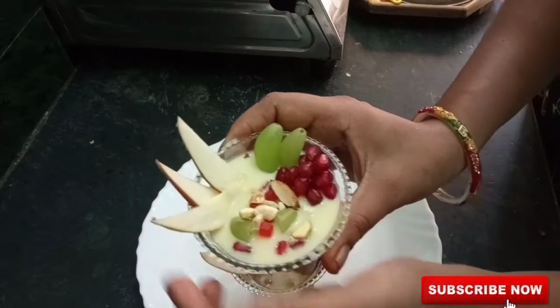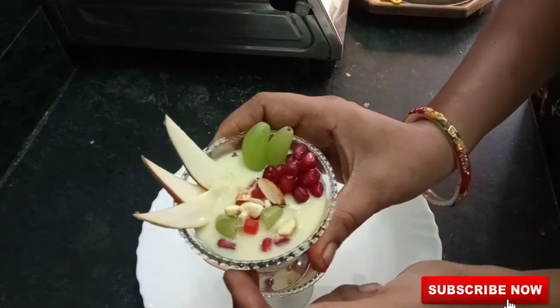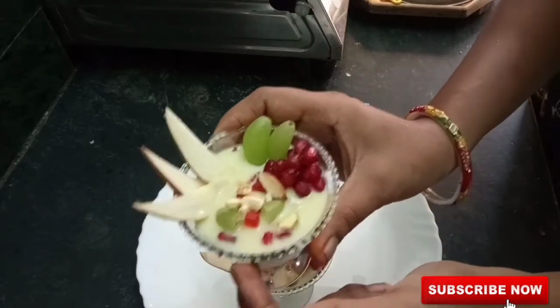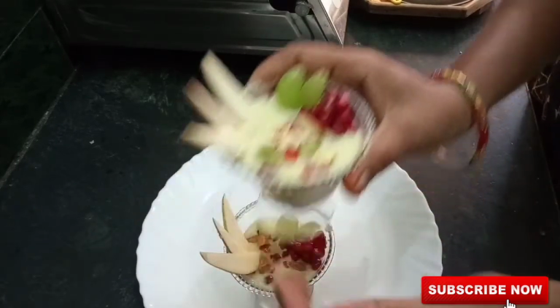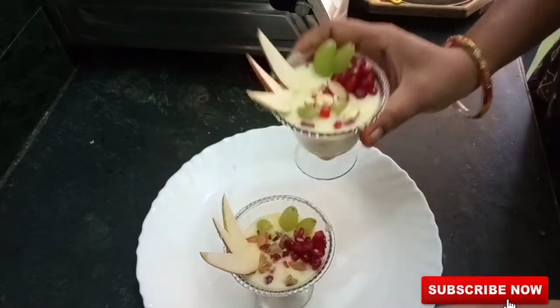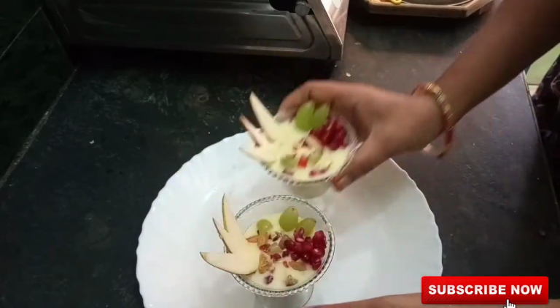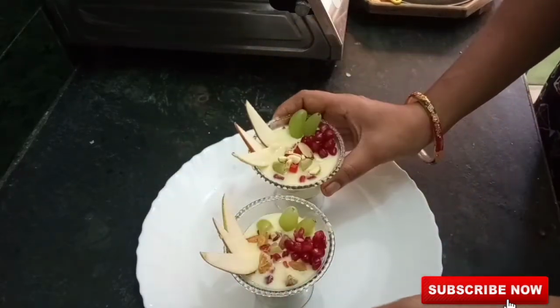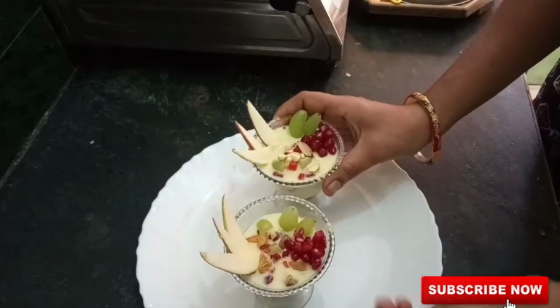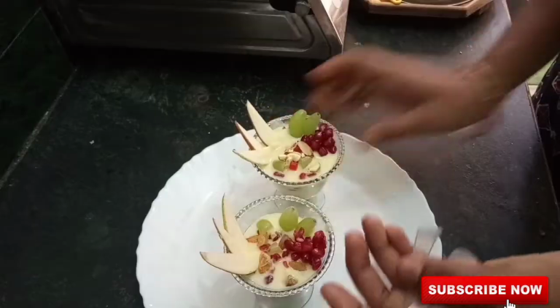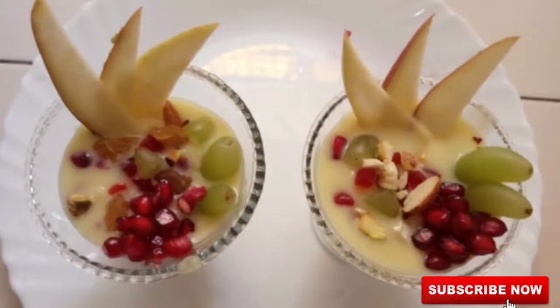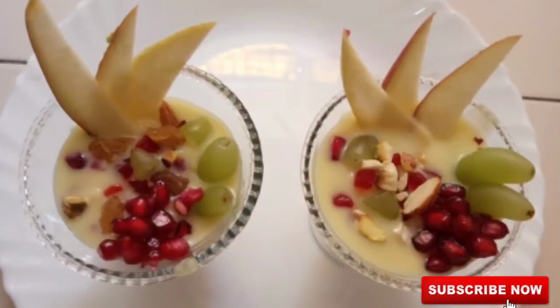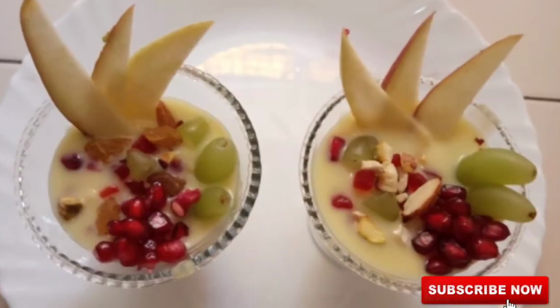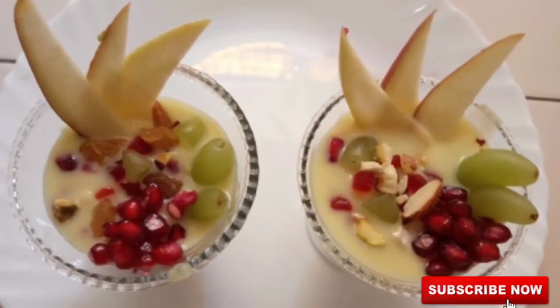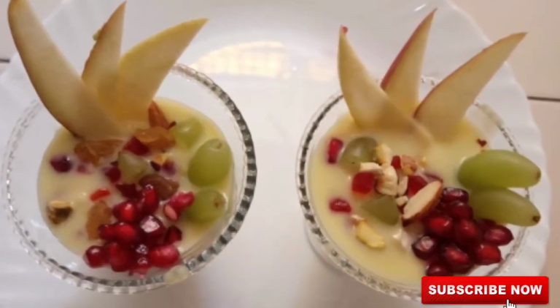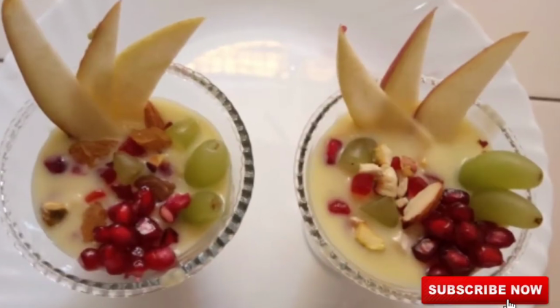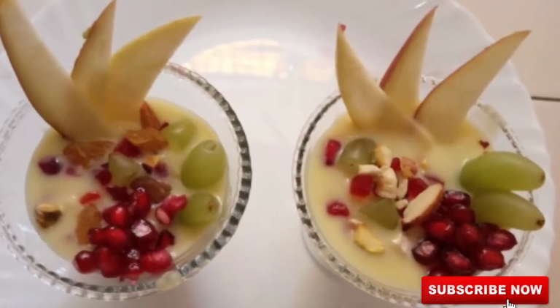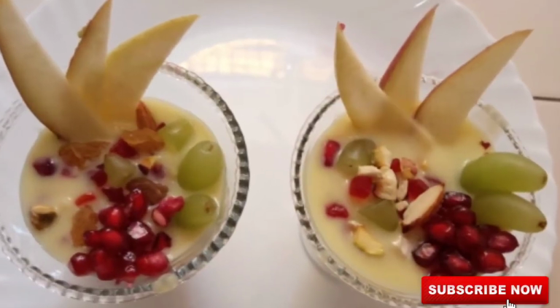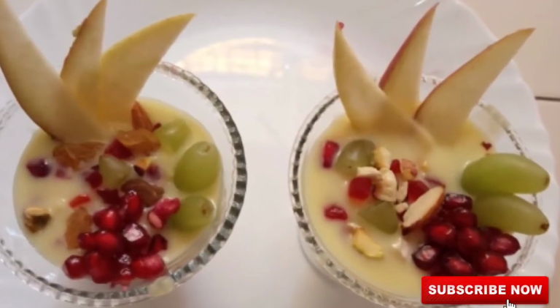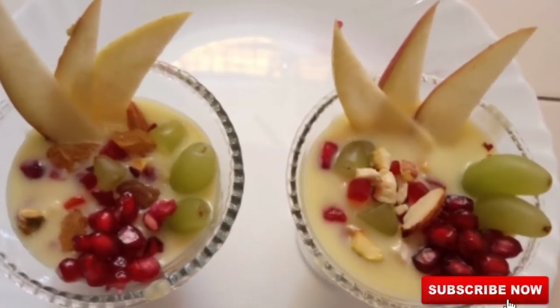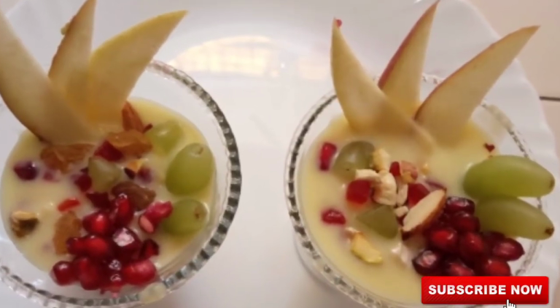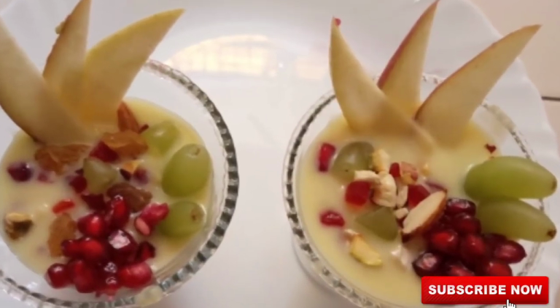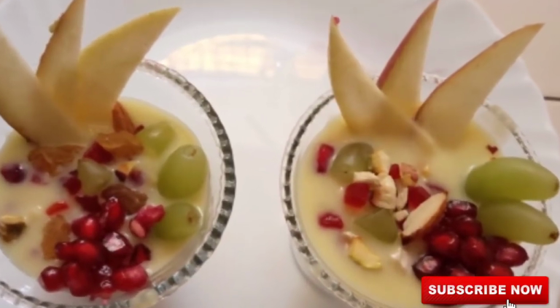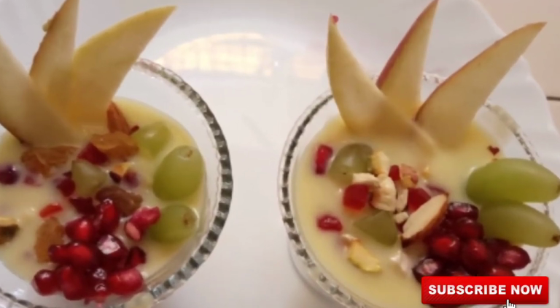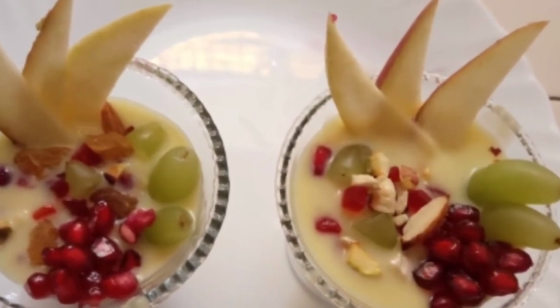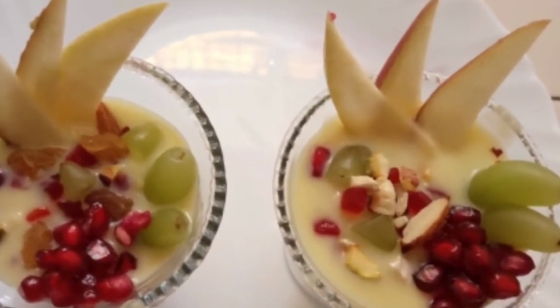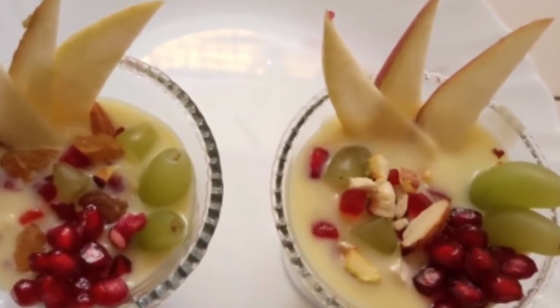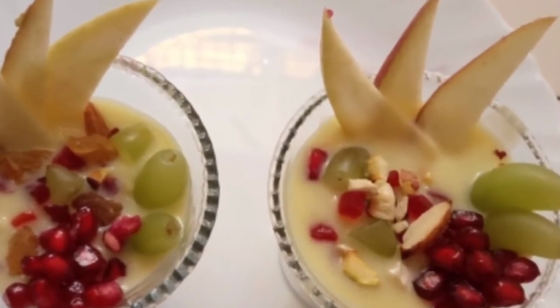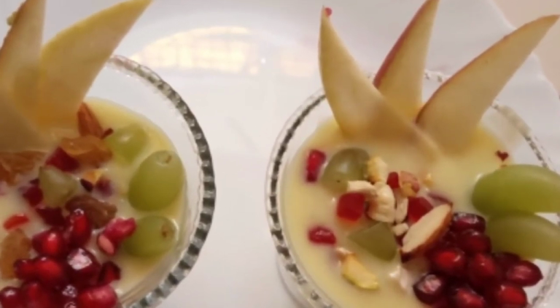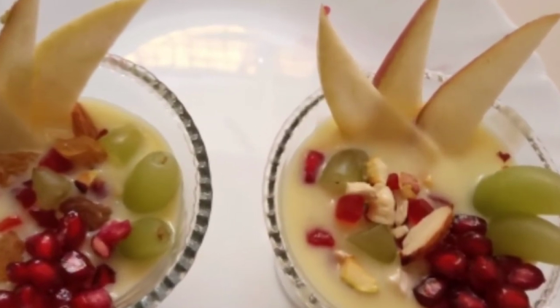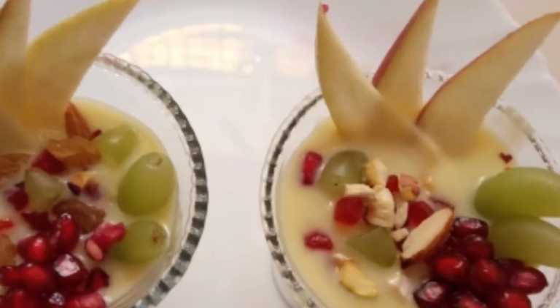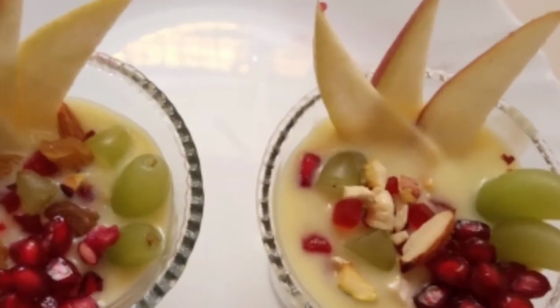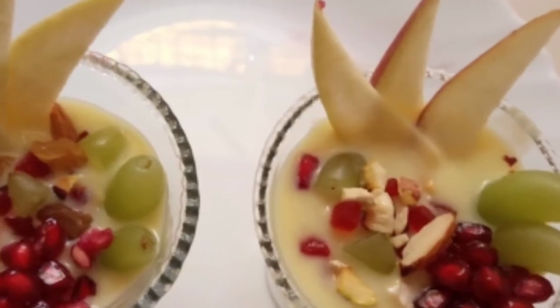I will add the recipe for this recipe. I hope you will enjoy this video. Thank you for watching.